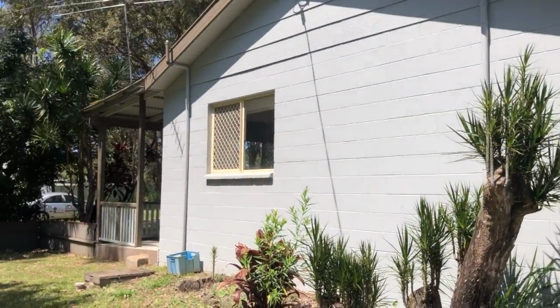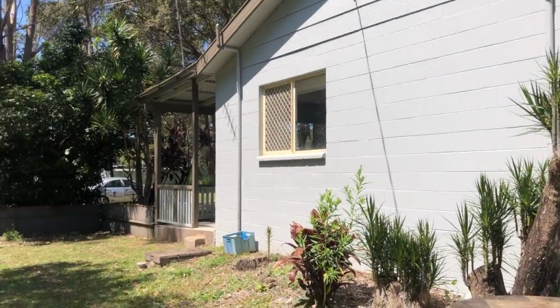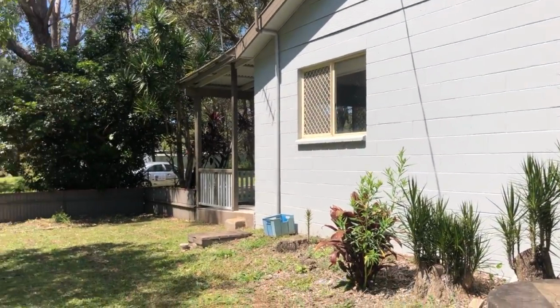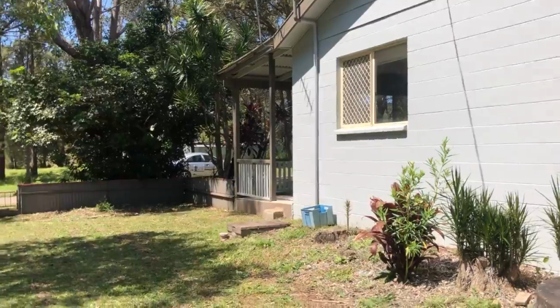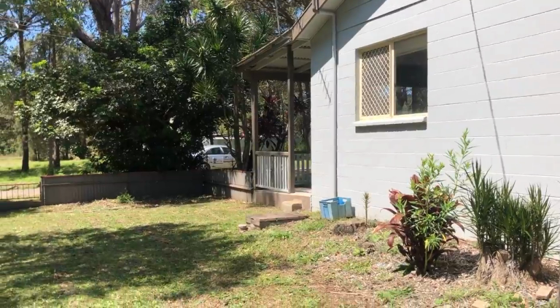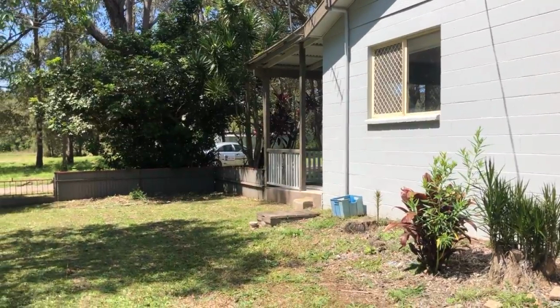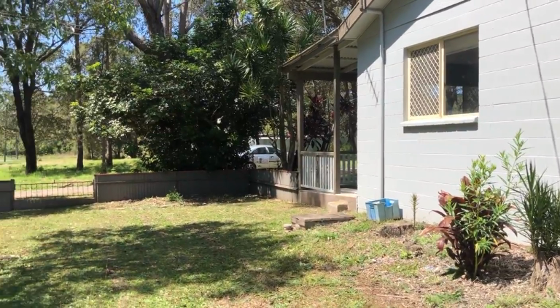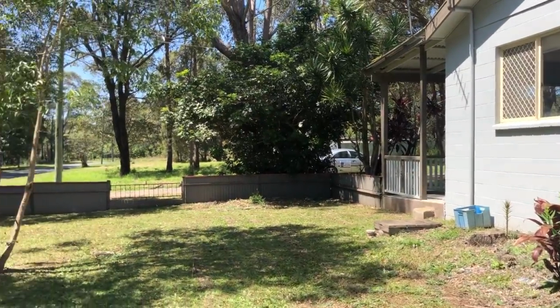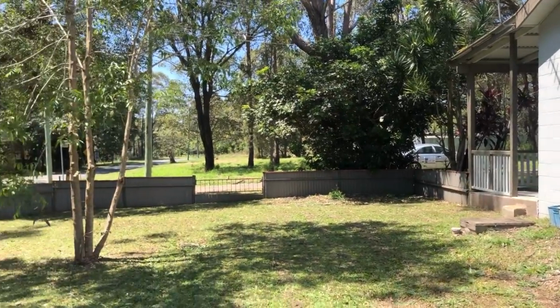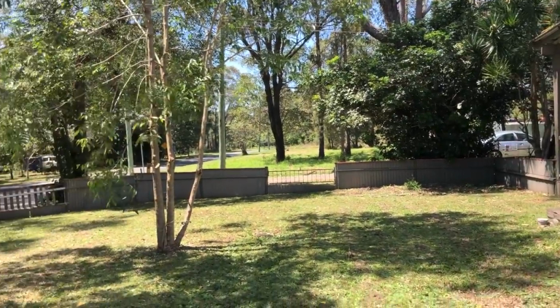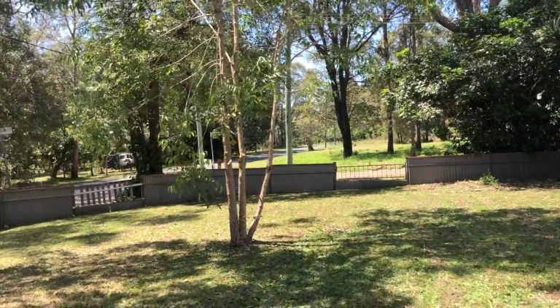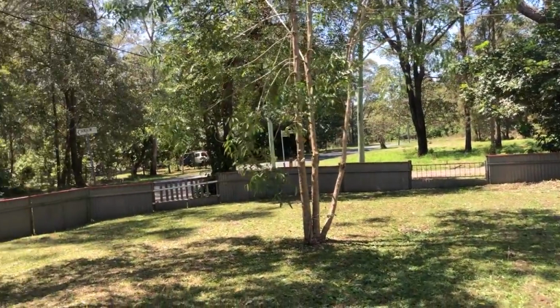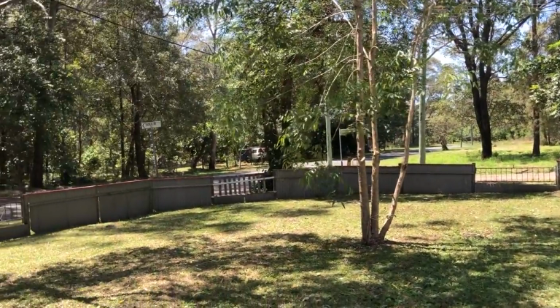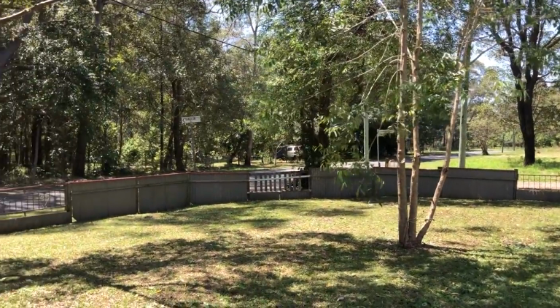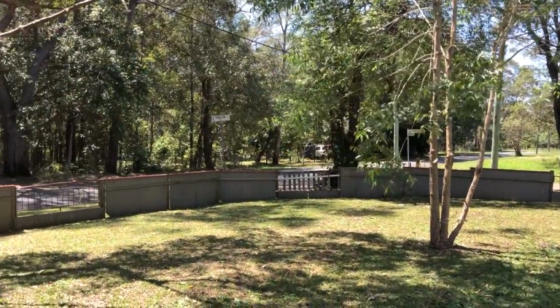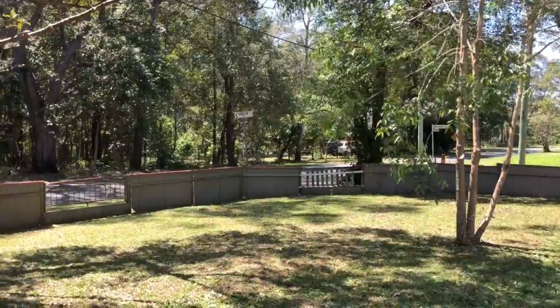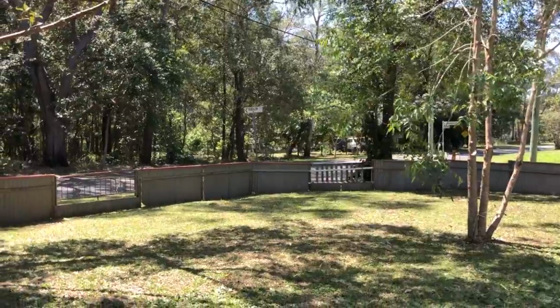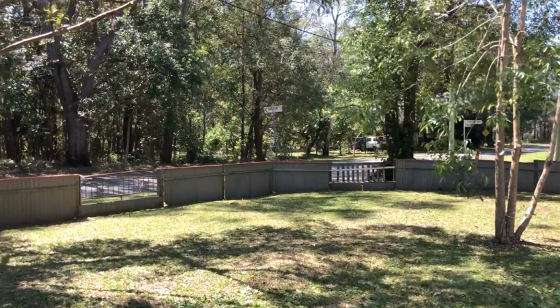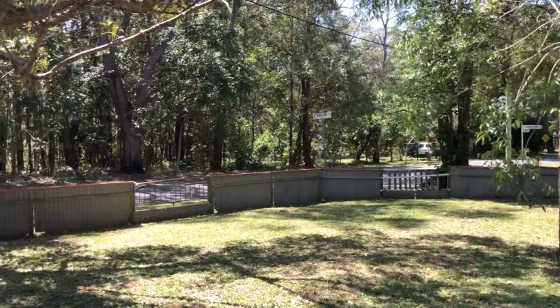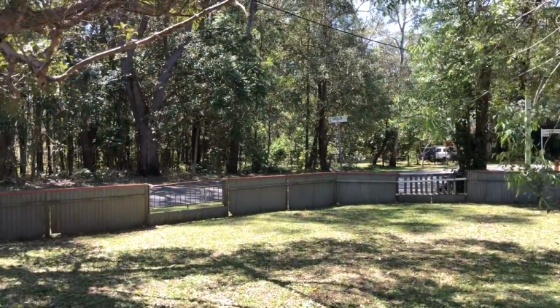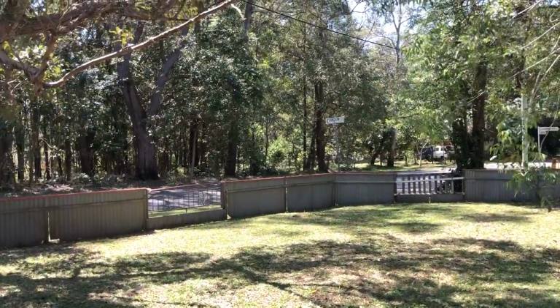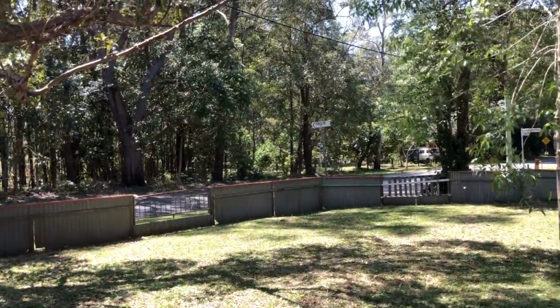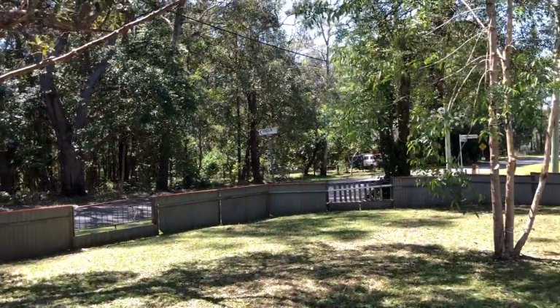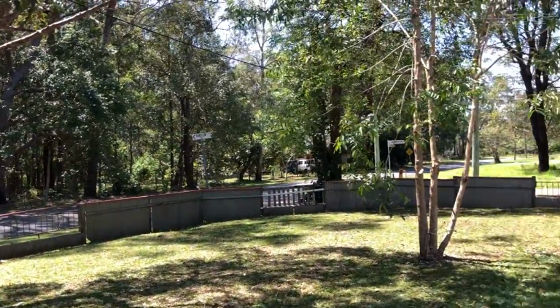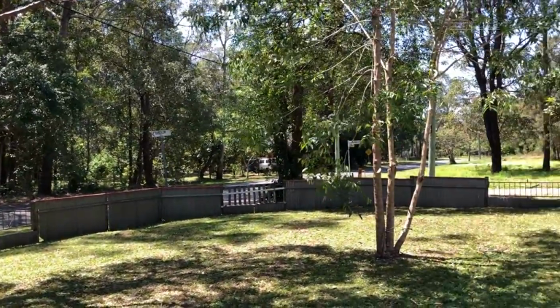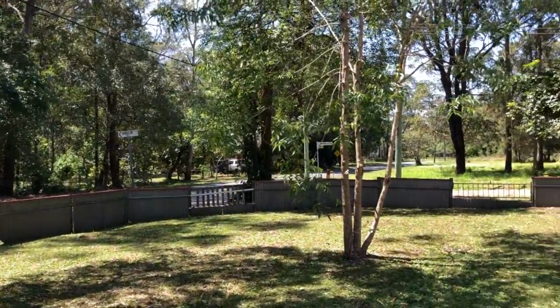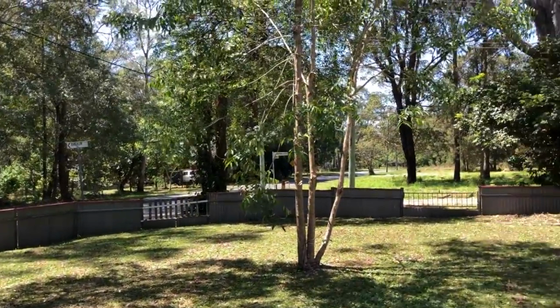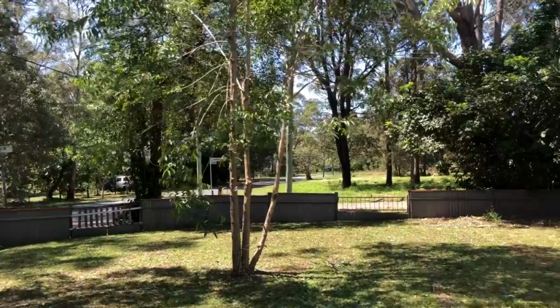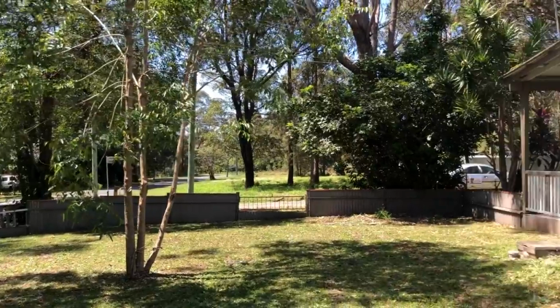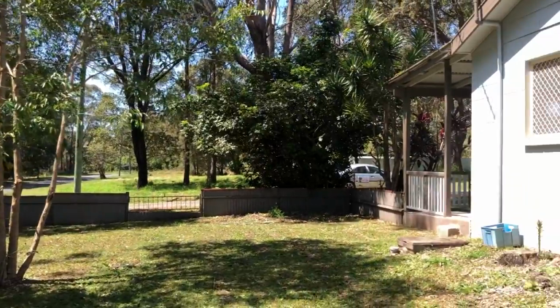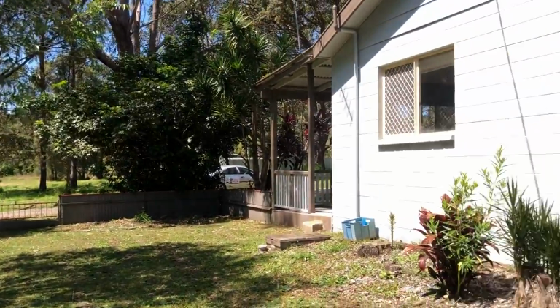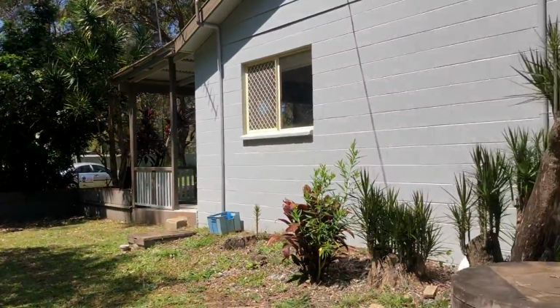It's a wonderful home — quiet, nice and quiet. Not too far to the shops, the jetties, boat ramps, and Little Rocky Point. It's an absolute top location.